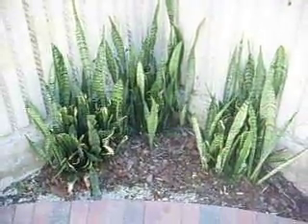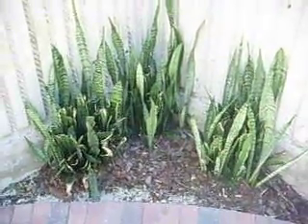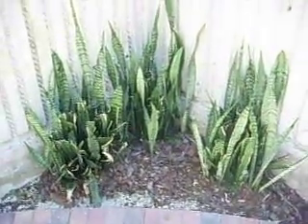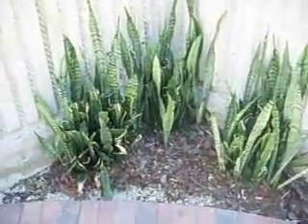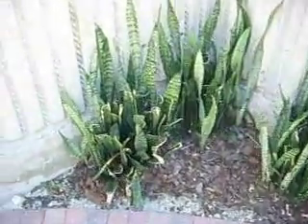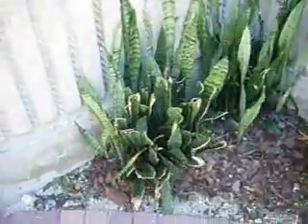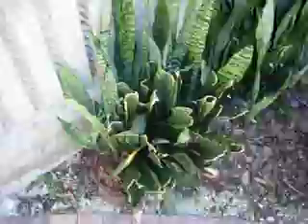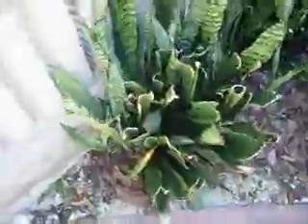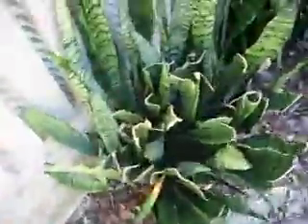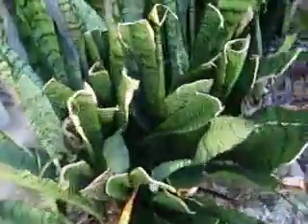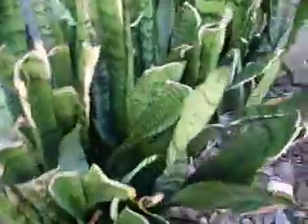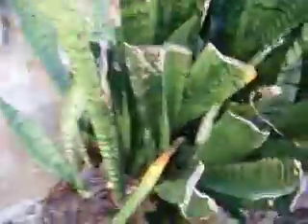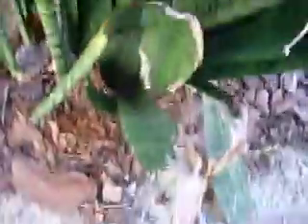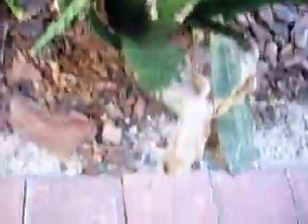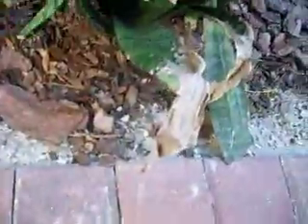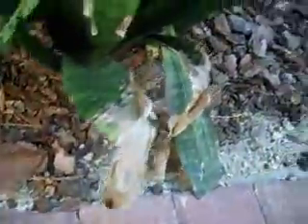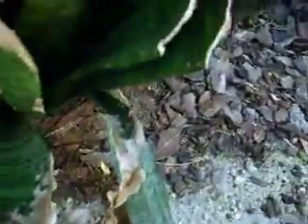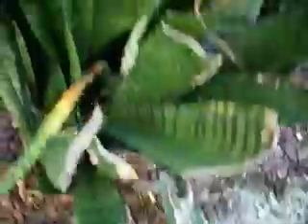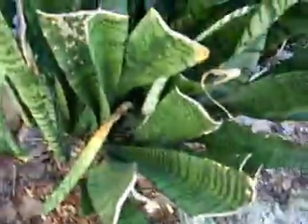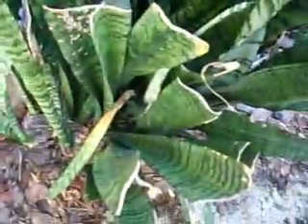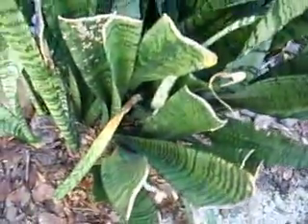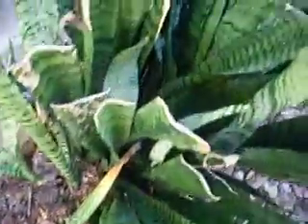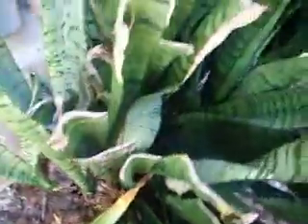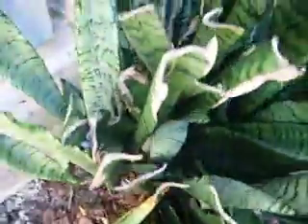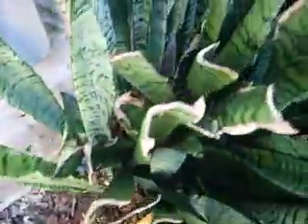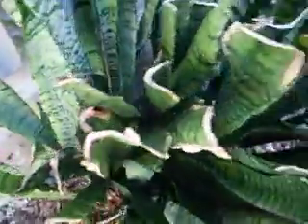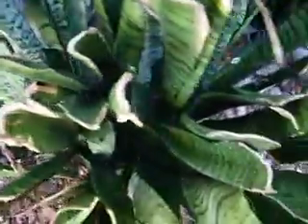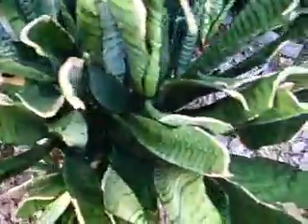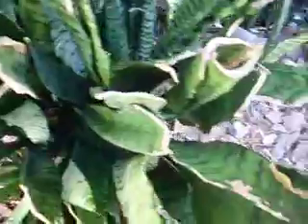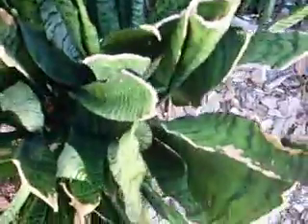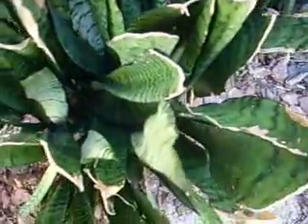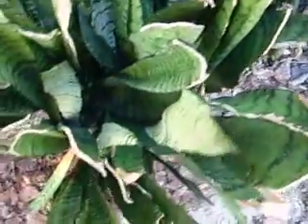This is a dead plant. As you can see, it's broken off in a lot of places. And there is no life whatsoever around these plants — no flies, no lizards, nothing.